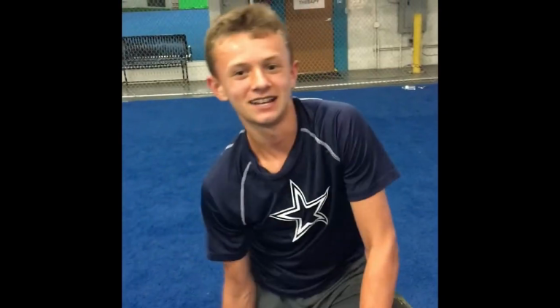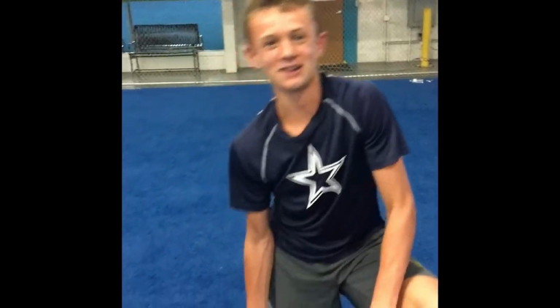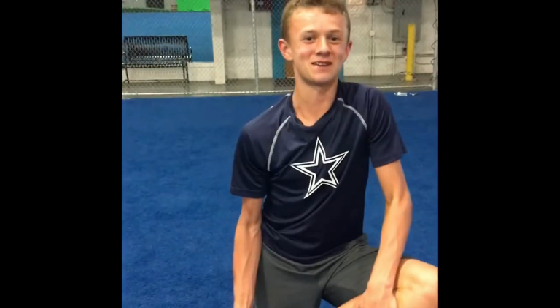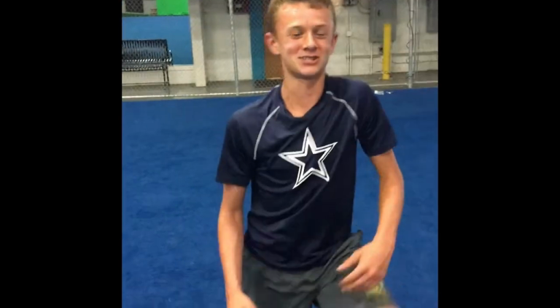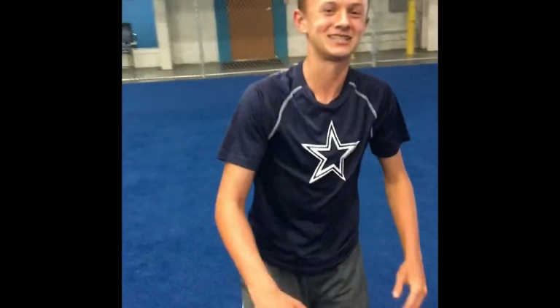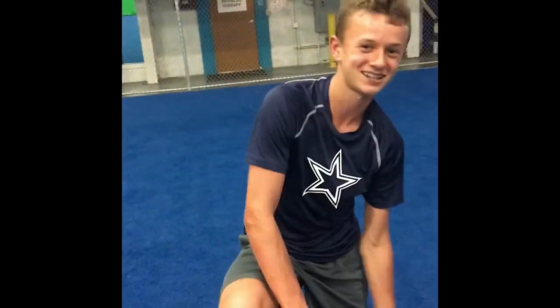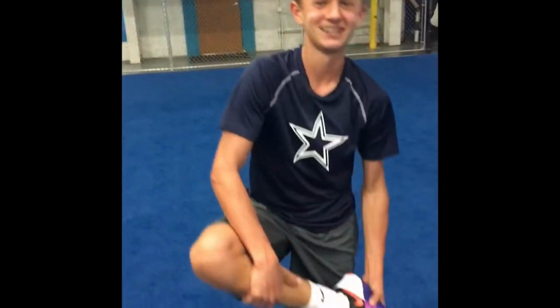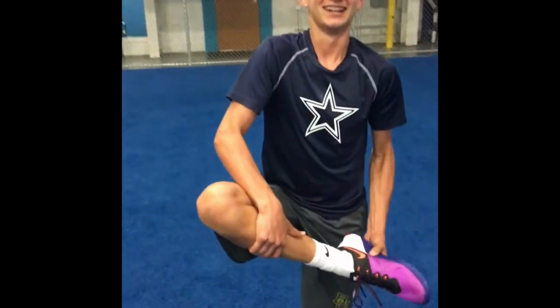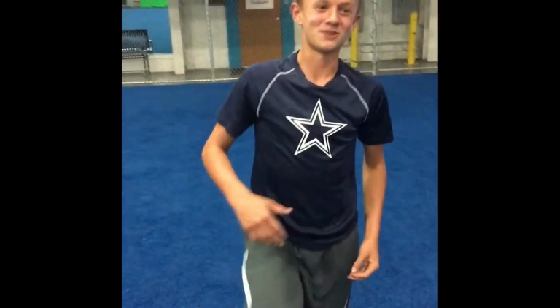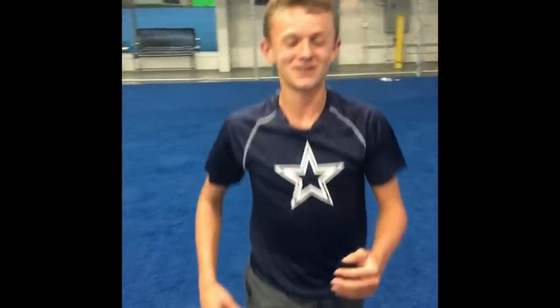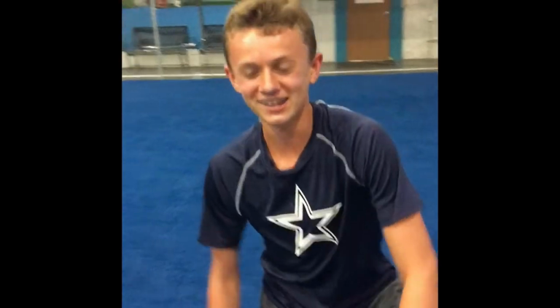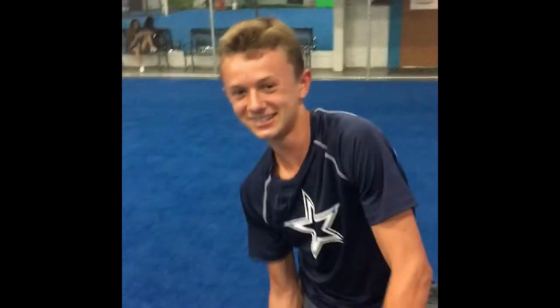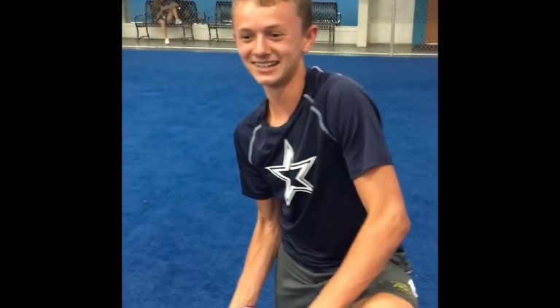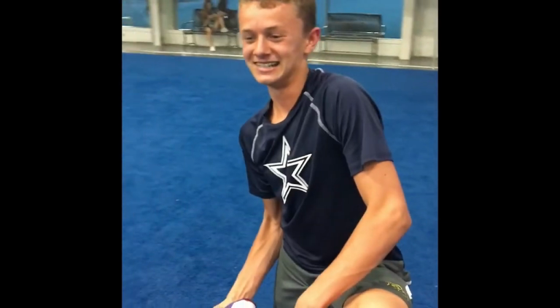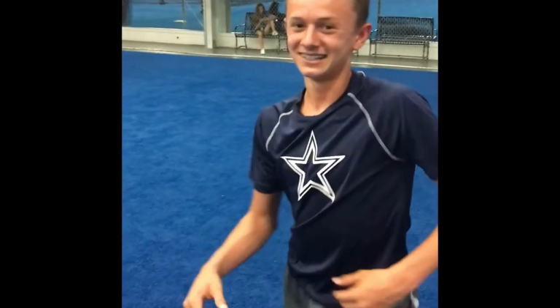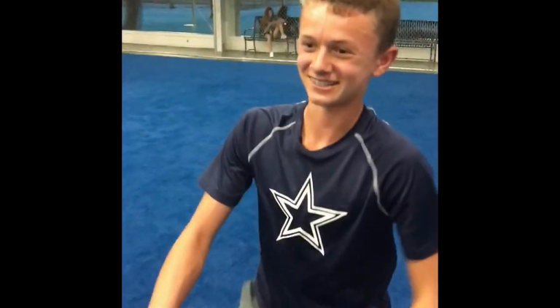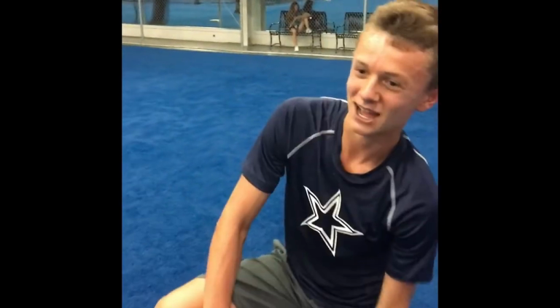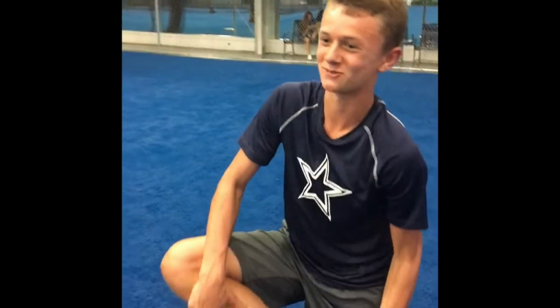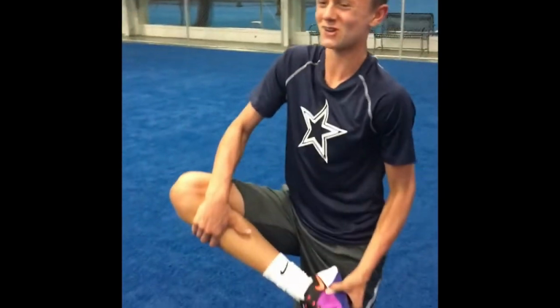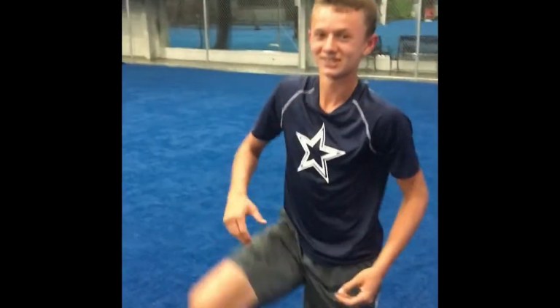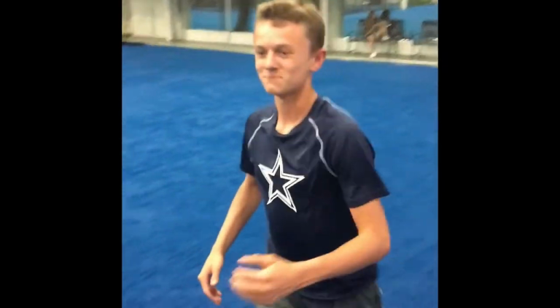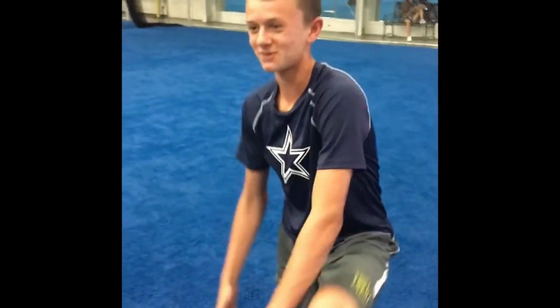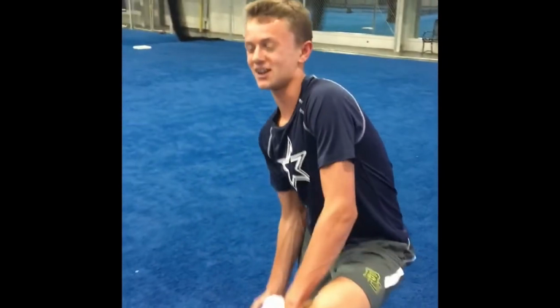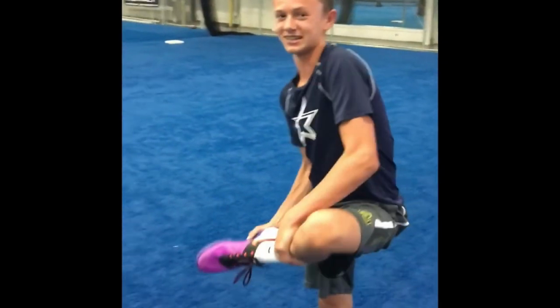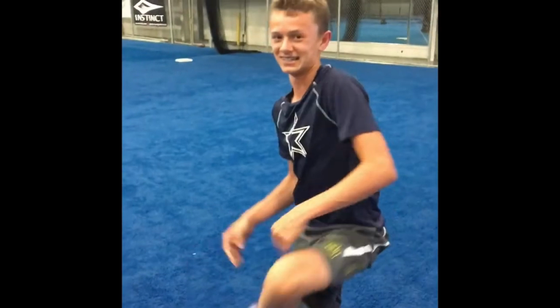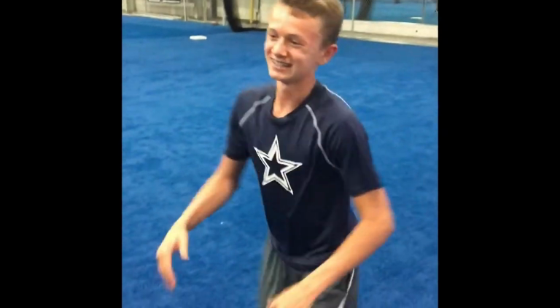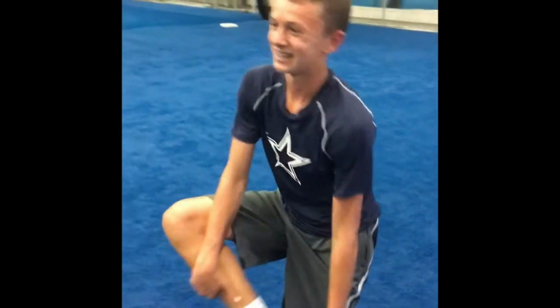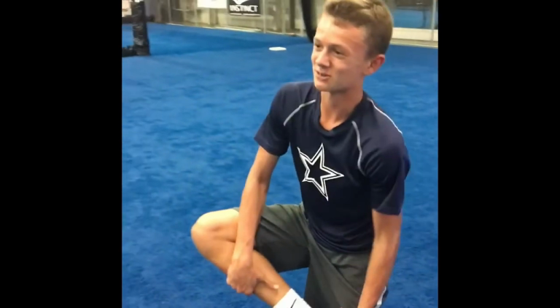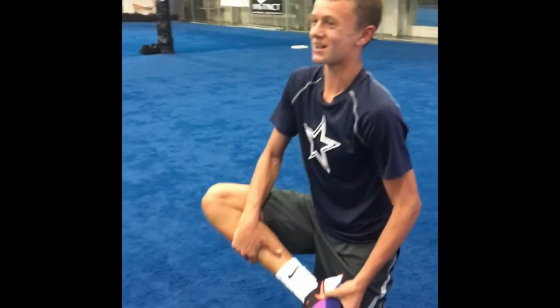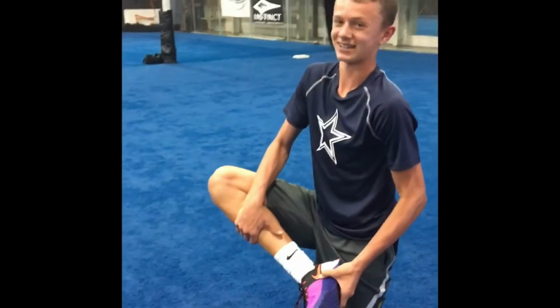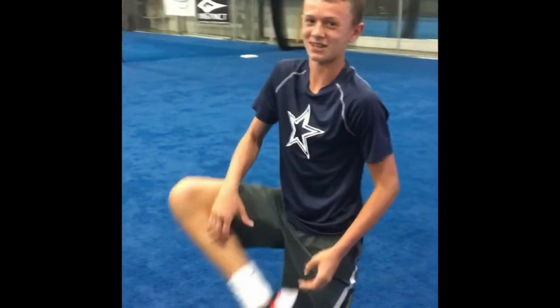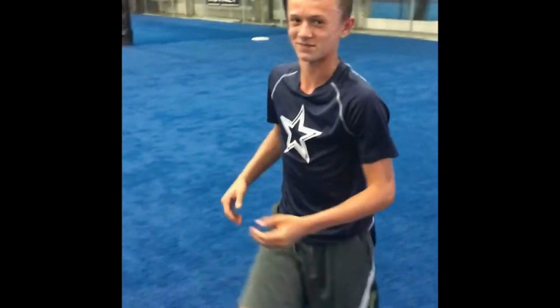Hi, my name is JP Tionich. I'm from Avon, Ohio. I play football, basketball, and track, and I'm a quarterback, so that's why I'm here.